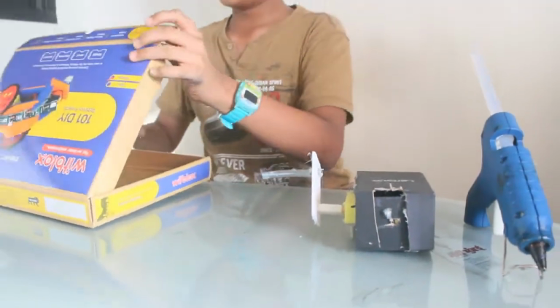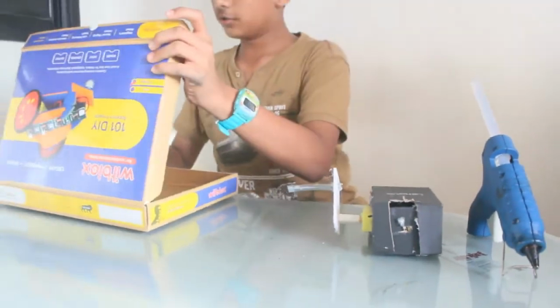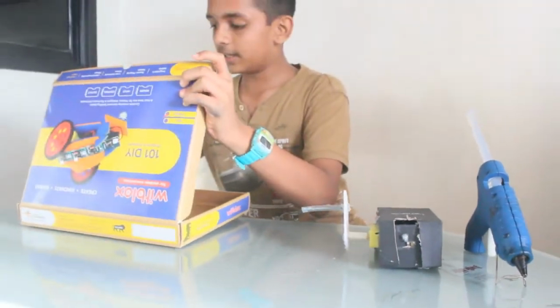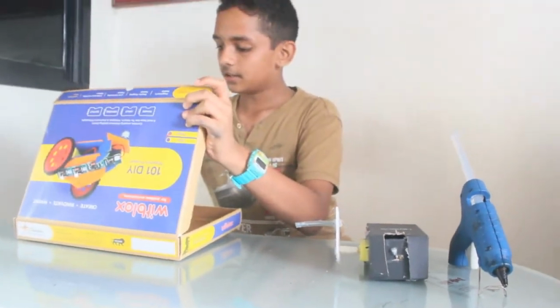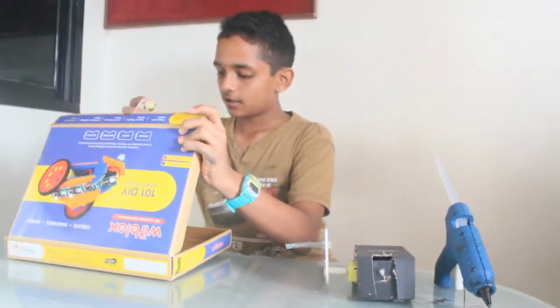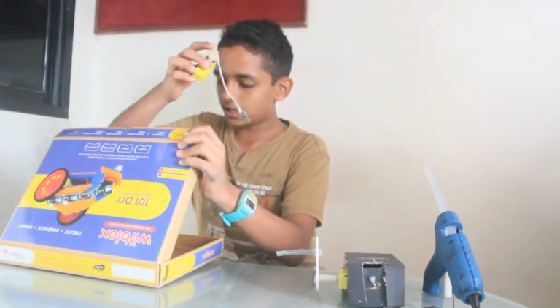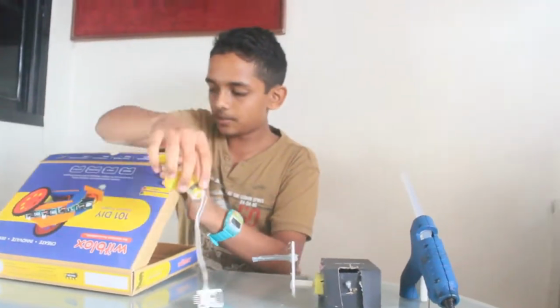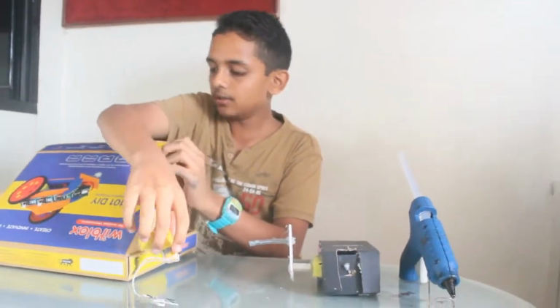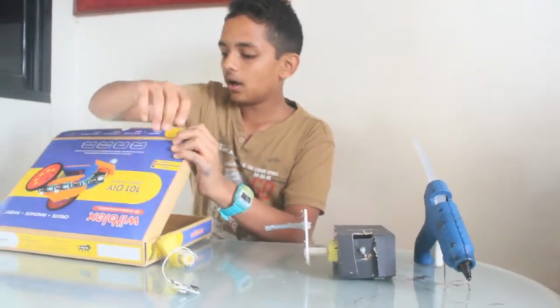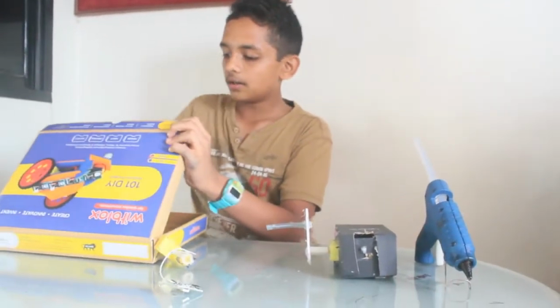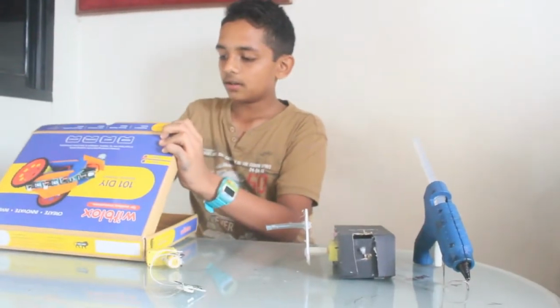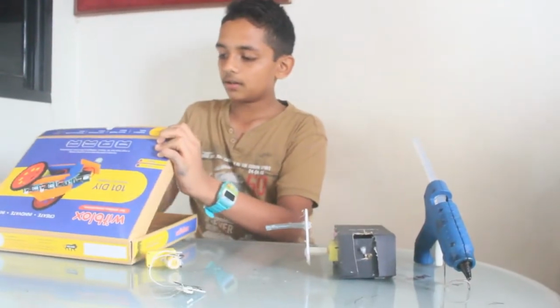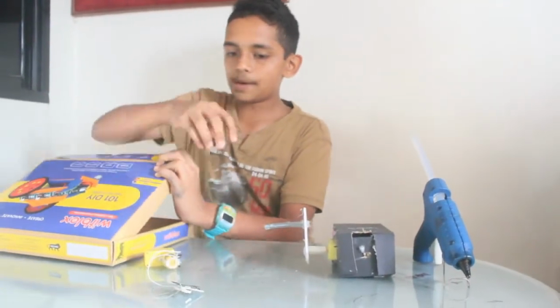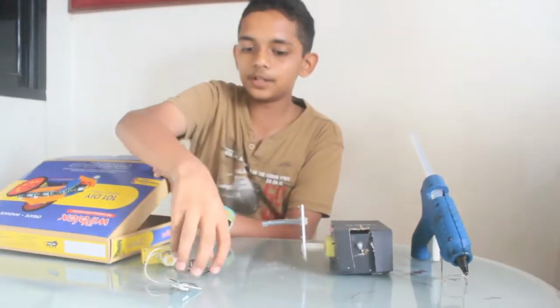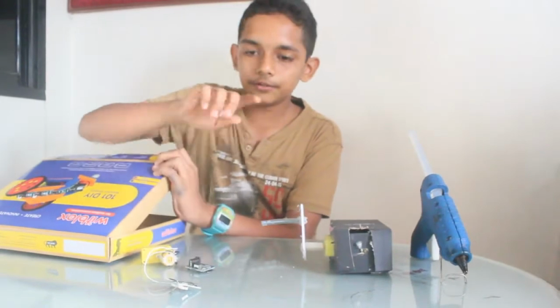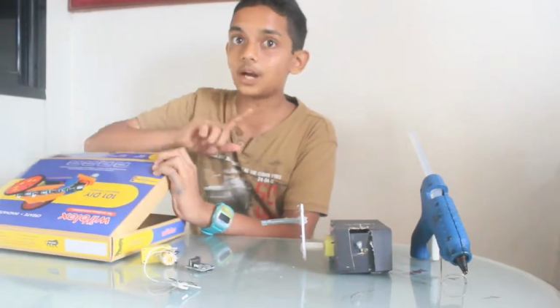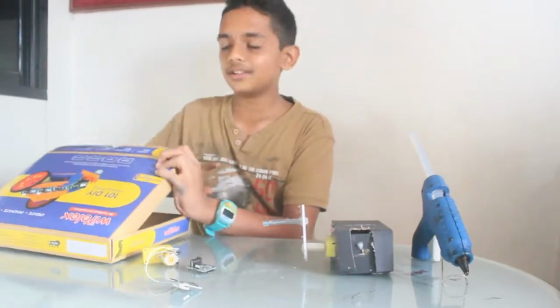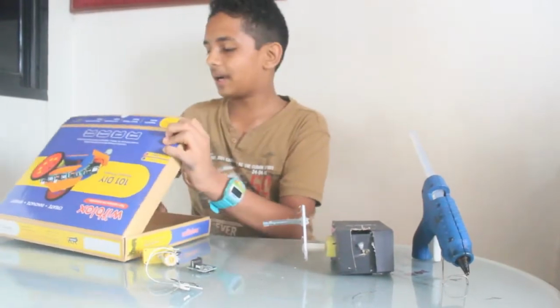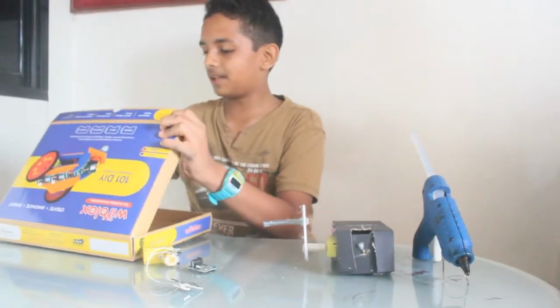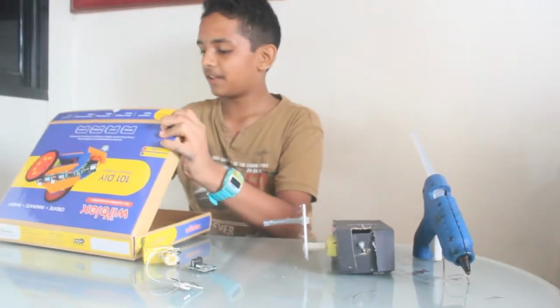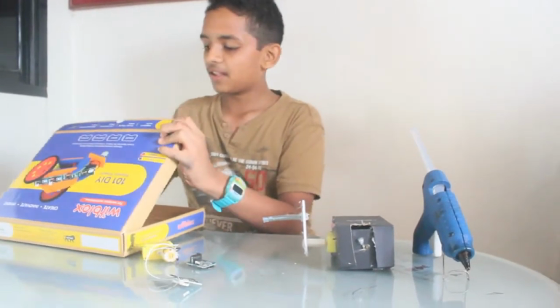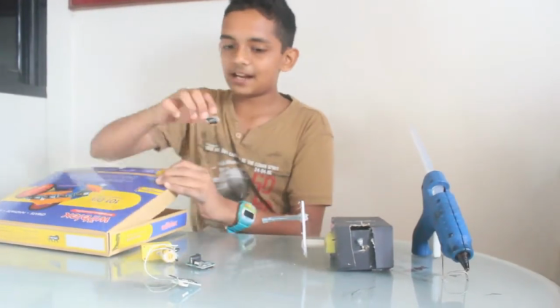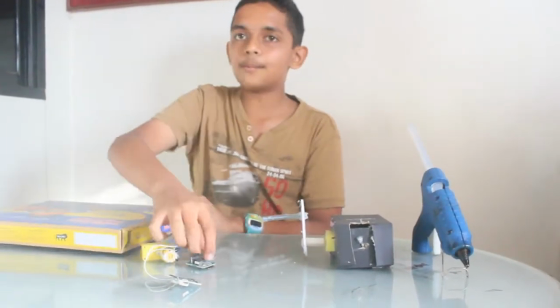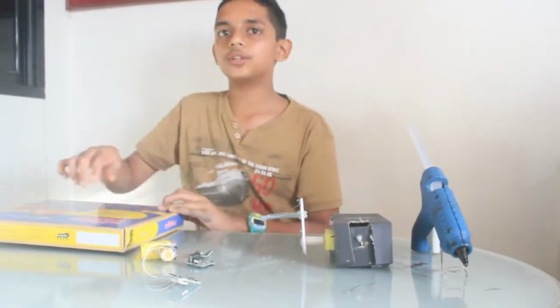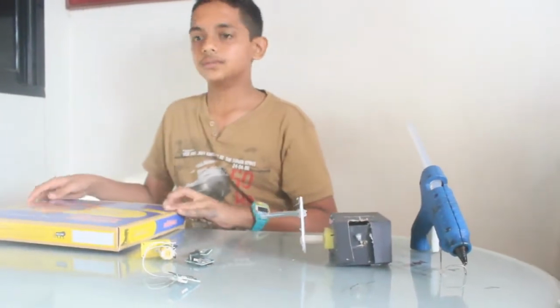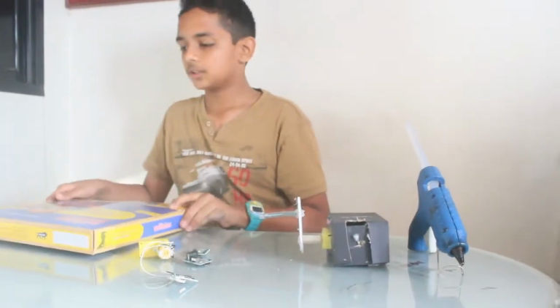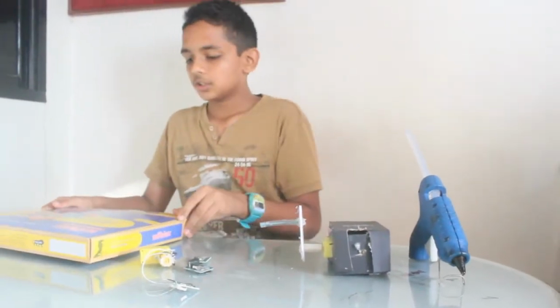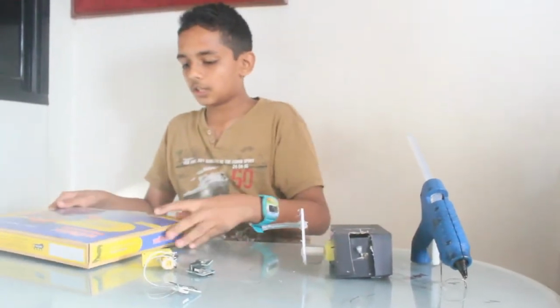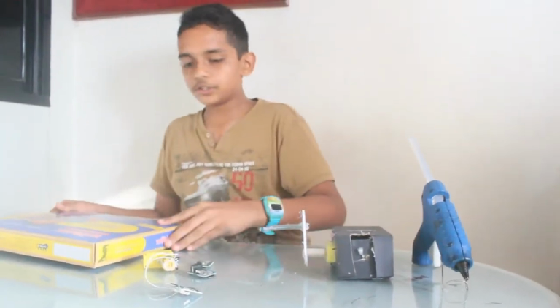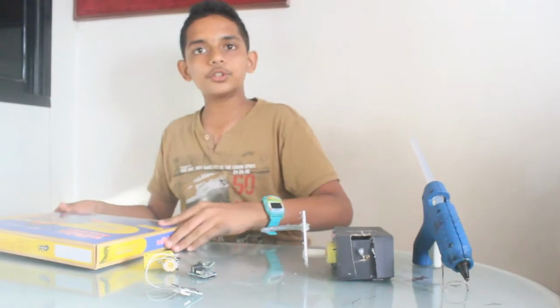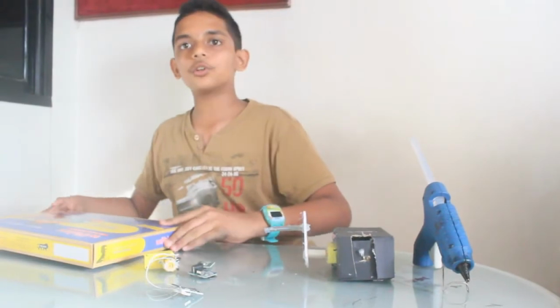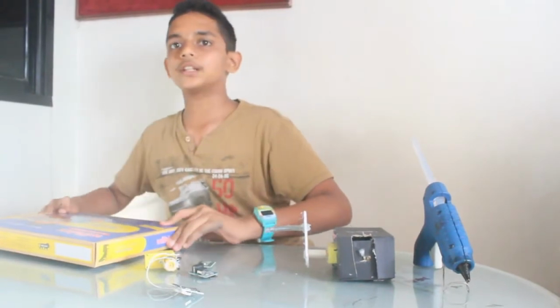To make this, you will need the driver module, the power module without the battery clip, and a lamp module. Now I'll just show you how to make it.